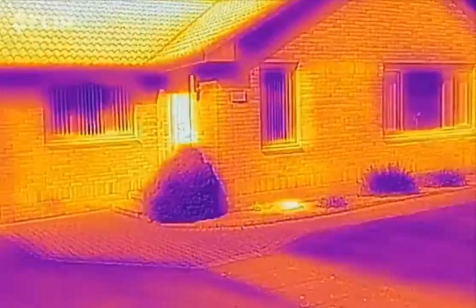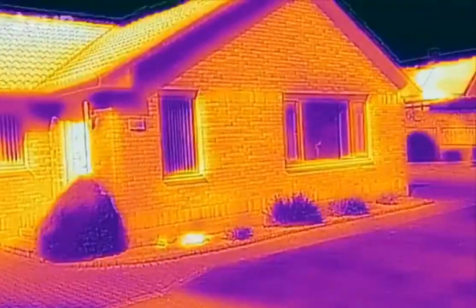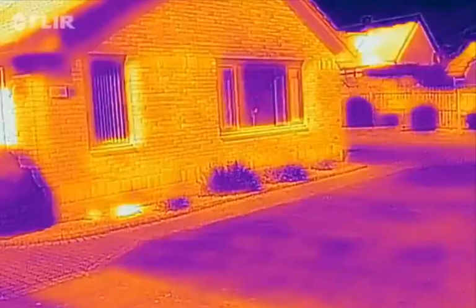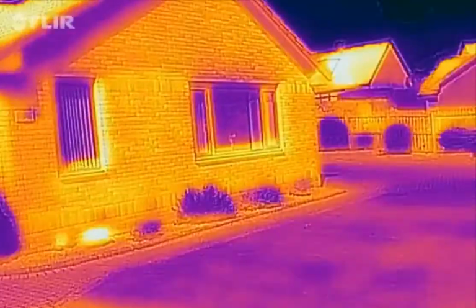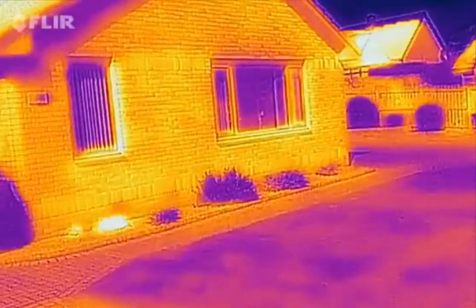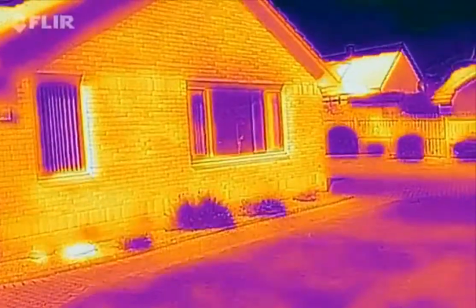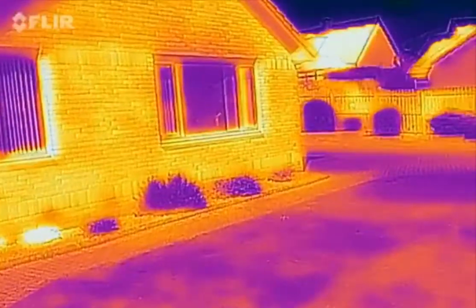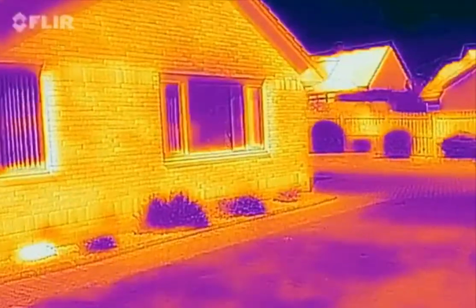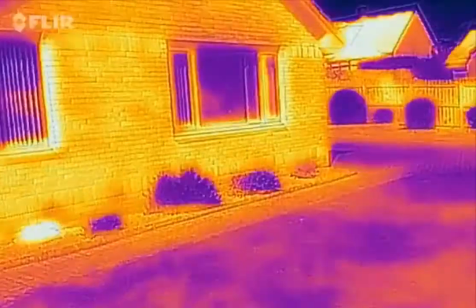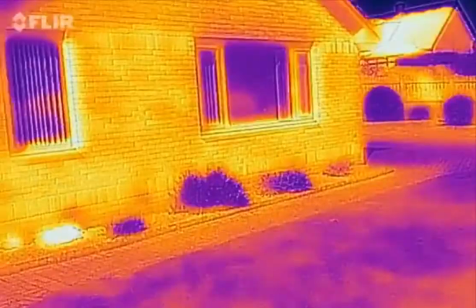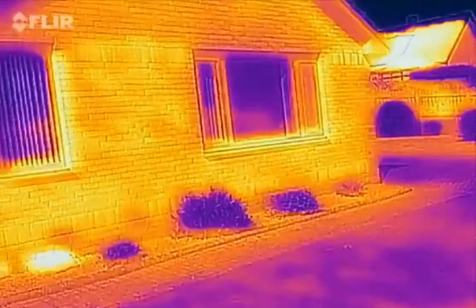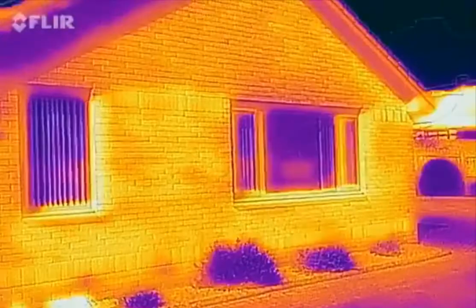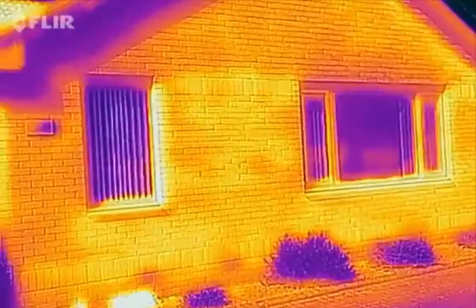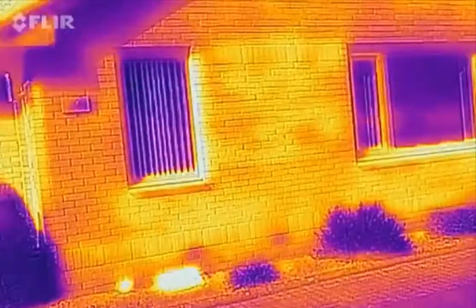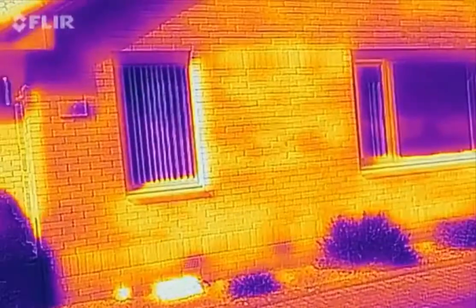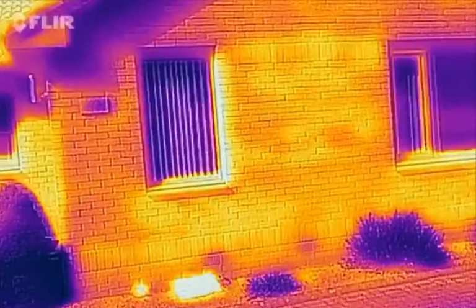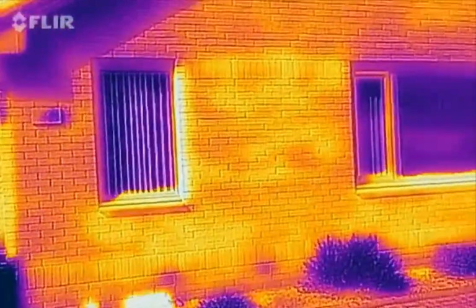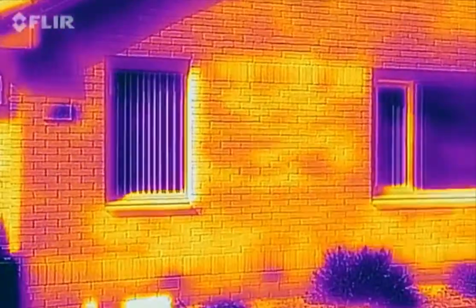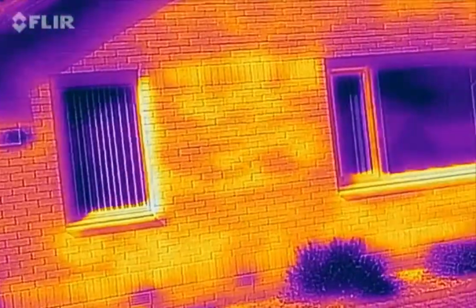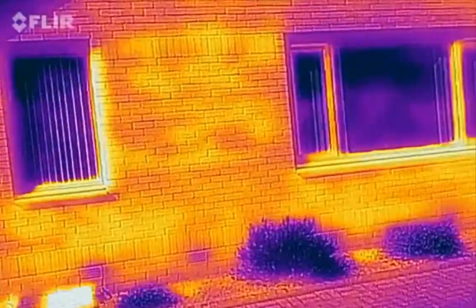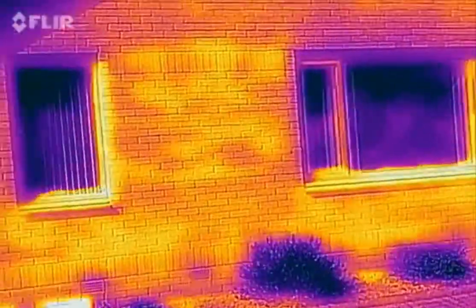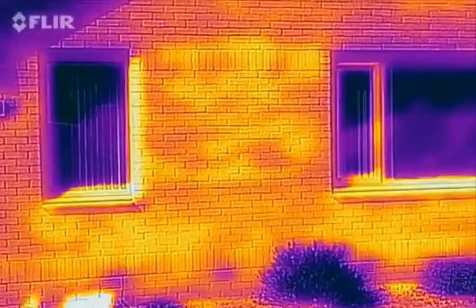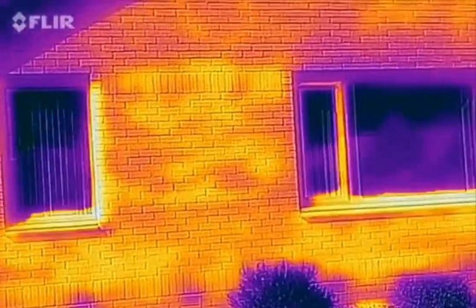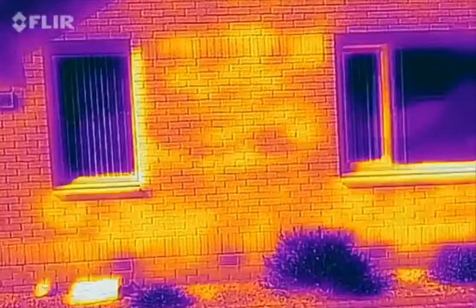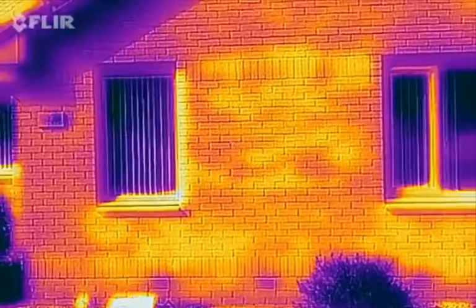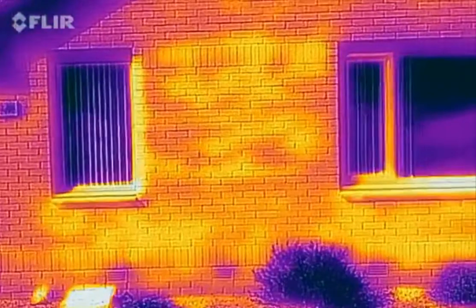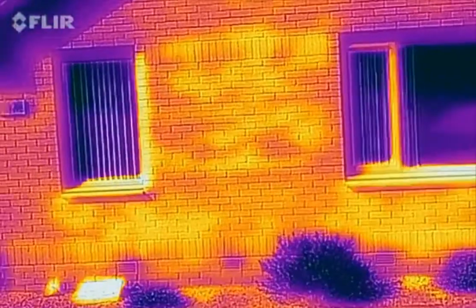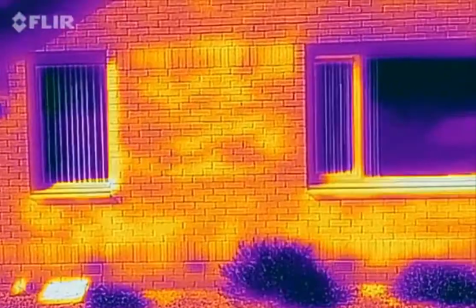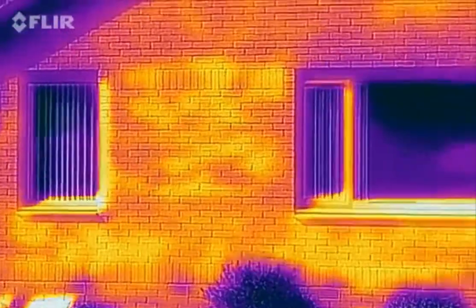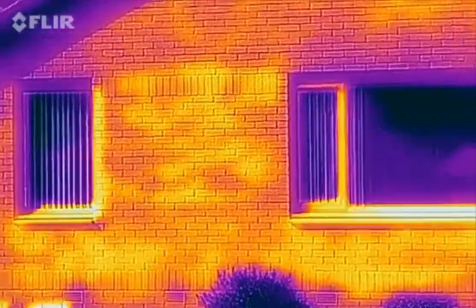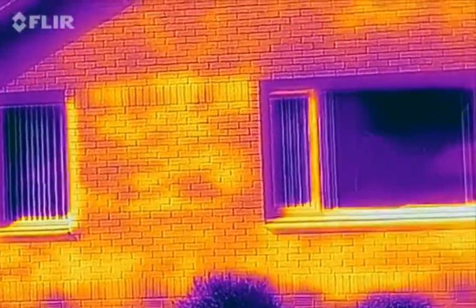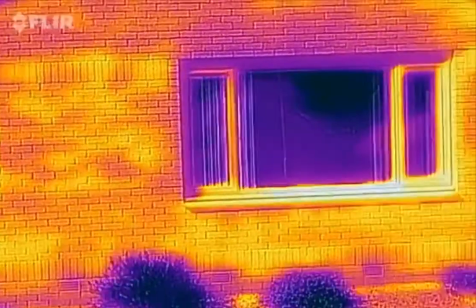Basically, the windows are doing their job. As expected. Now, everybody can tell you they've got a great window, but this pretty much shows you that's exactly what this customer's got here.